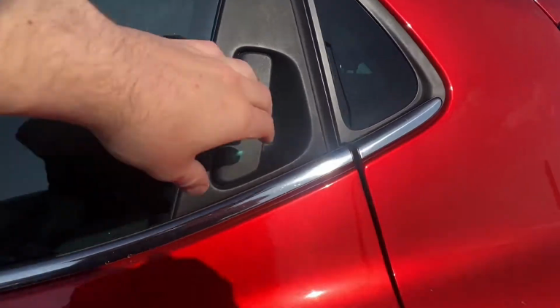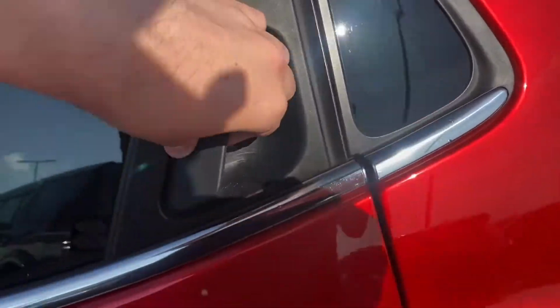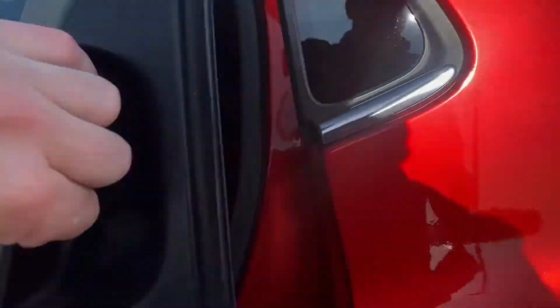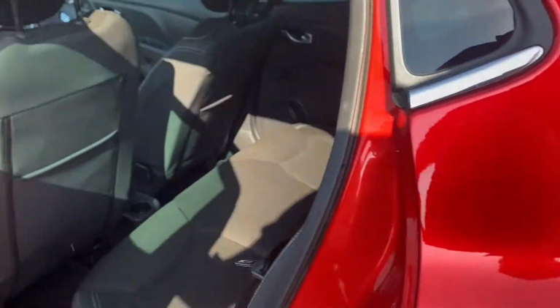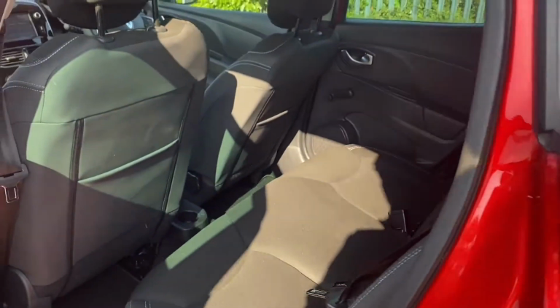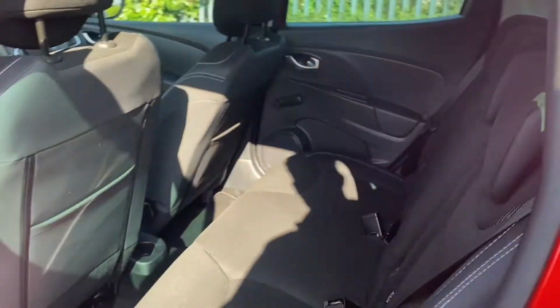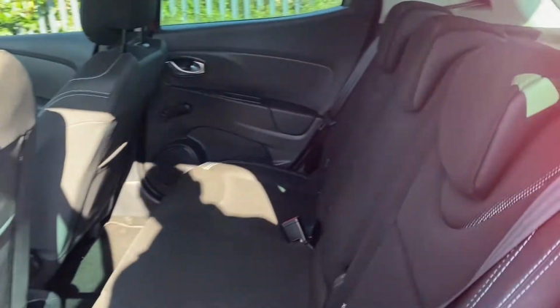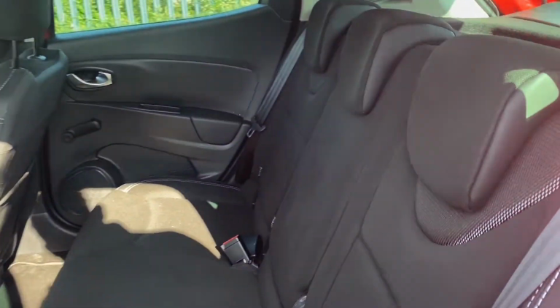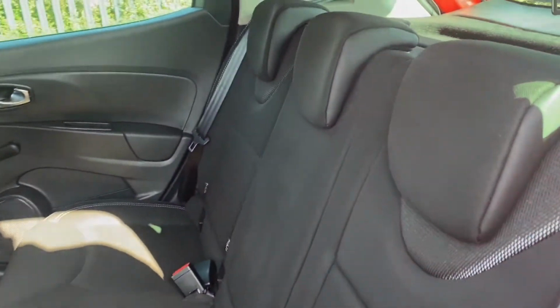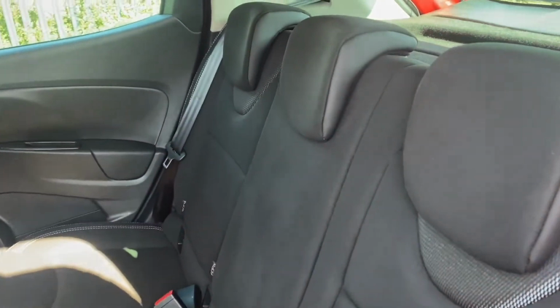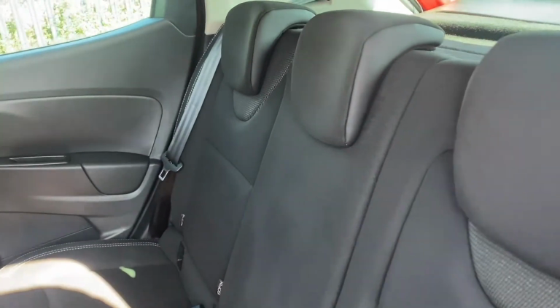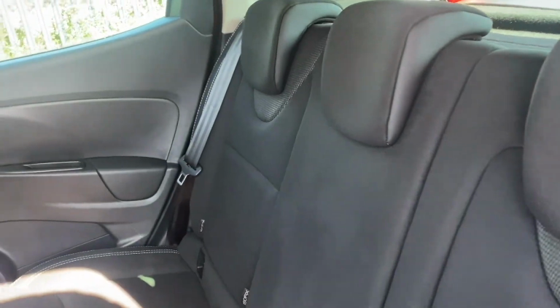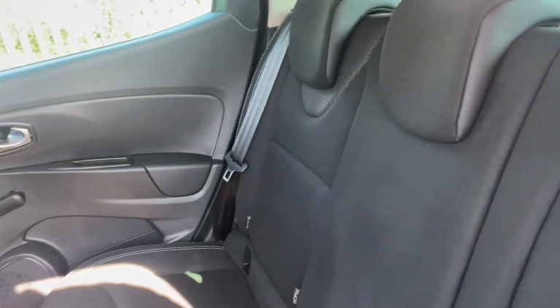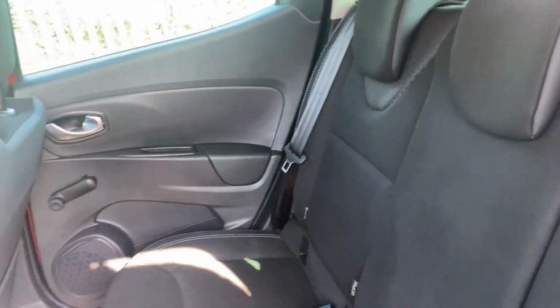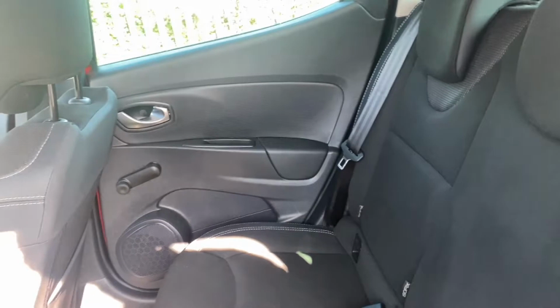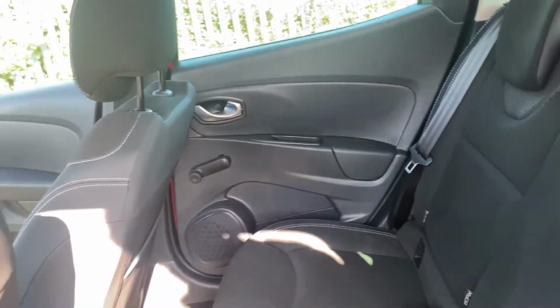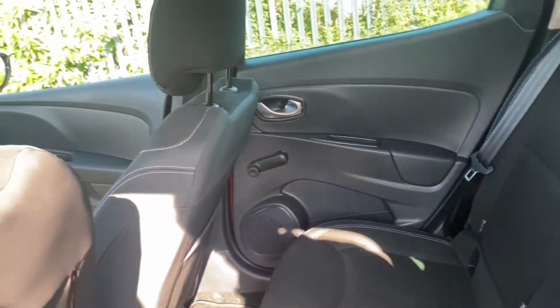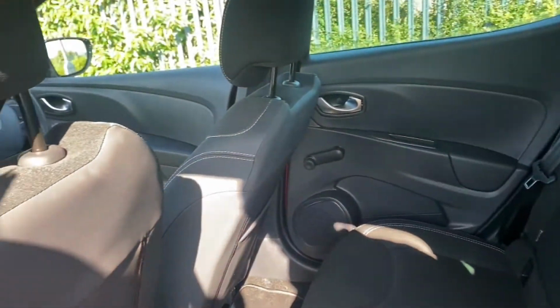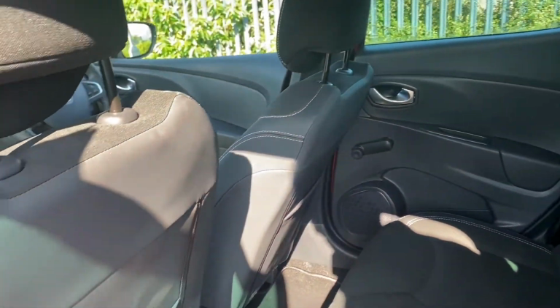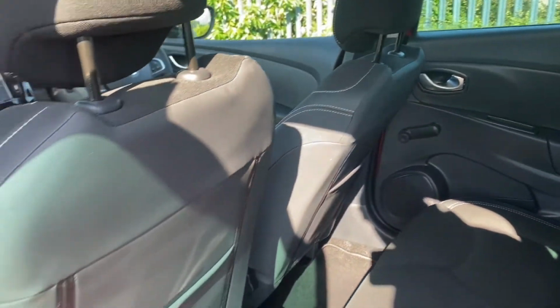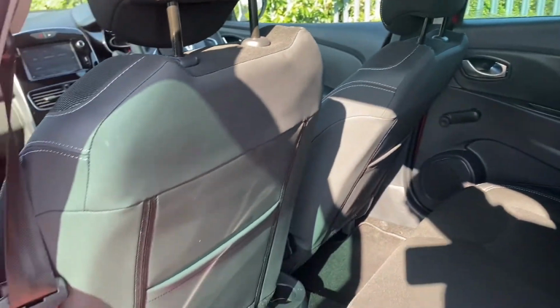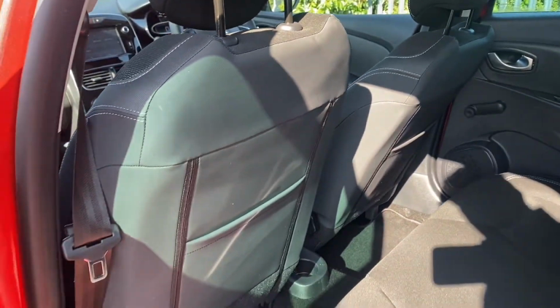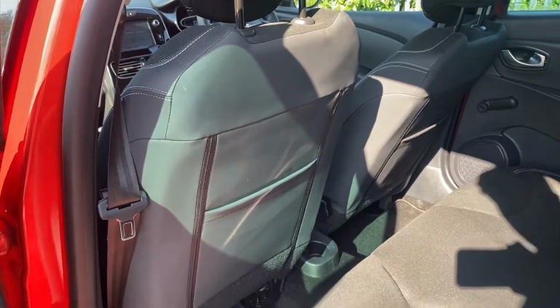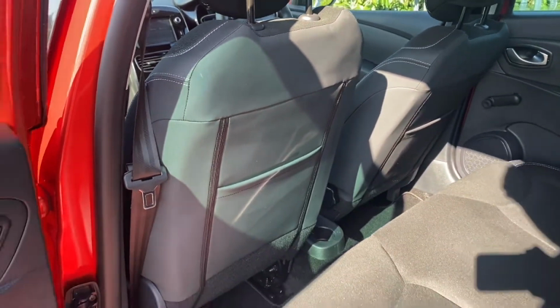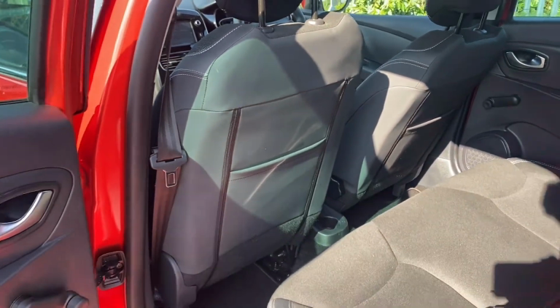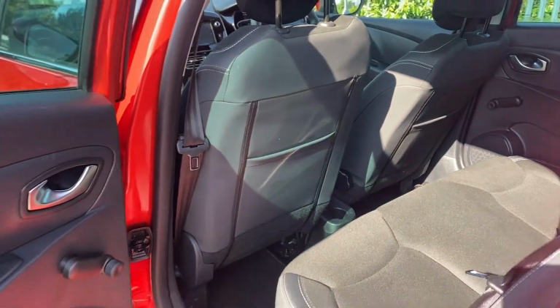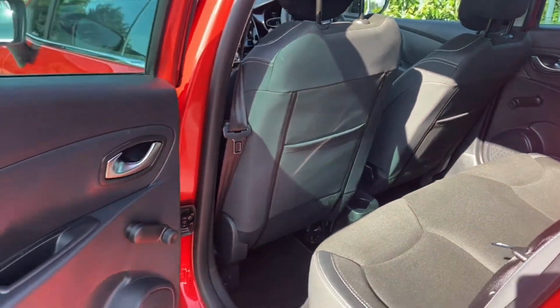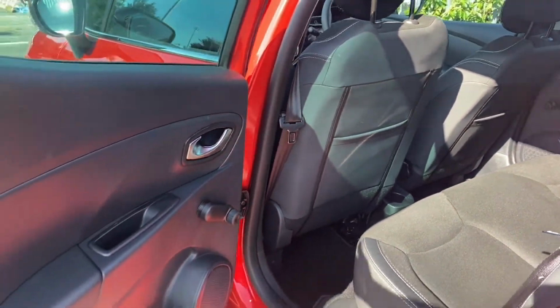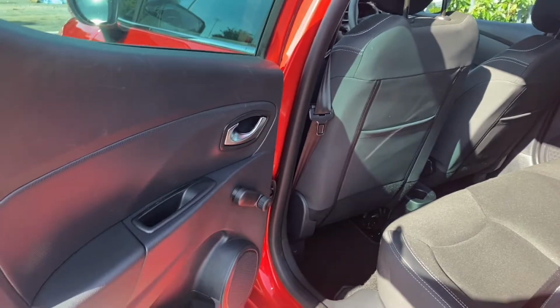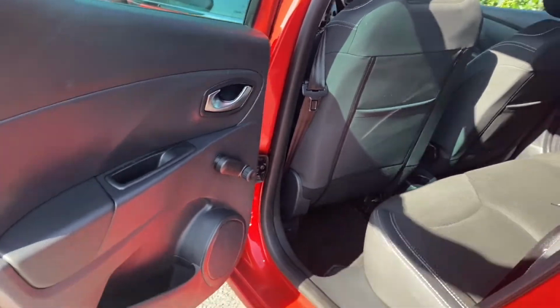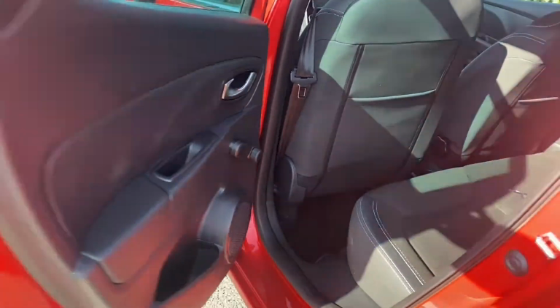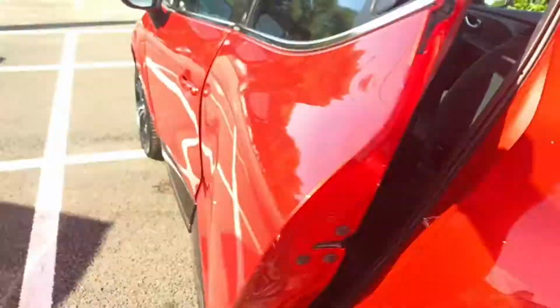Moving inside the rear here, you can see you've got plenty of room for your passengers, as well as manually controllable windows that you can roll down and some storage pockets in the back there as well.